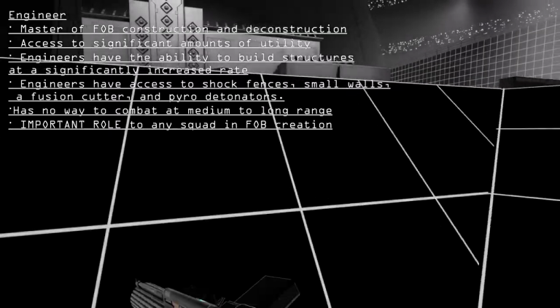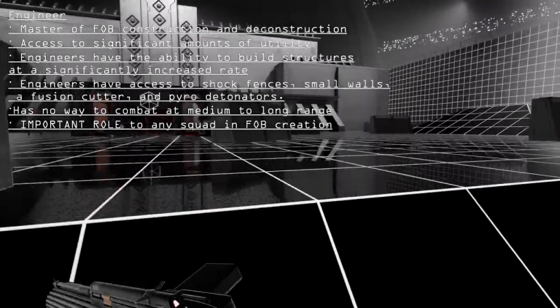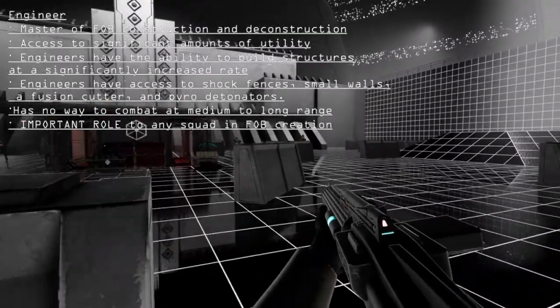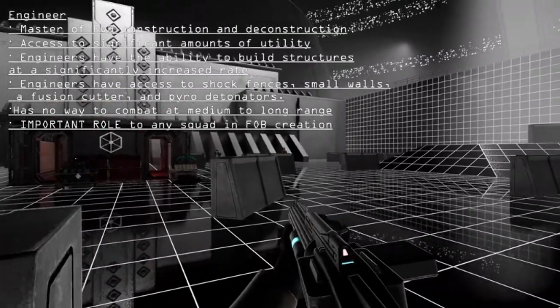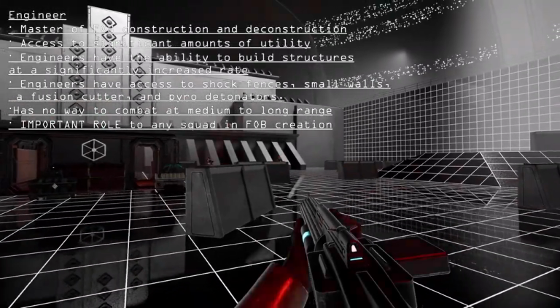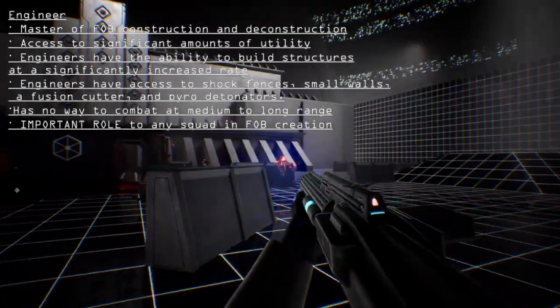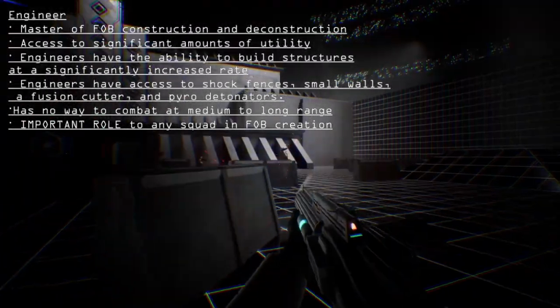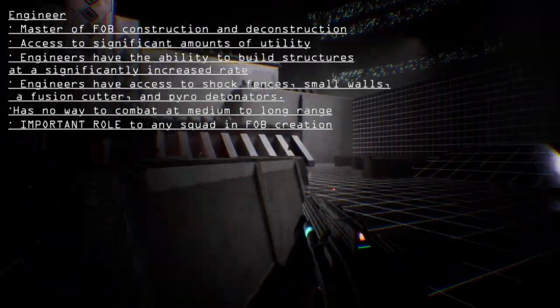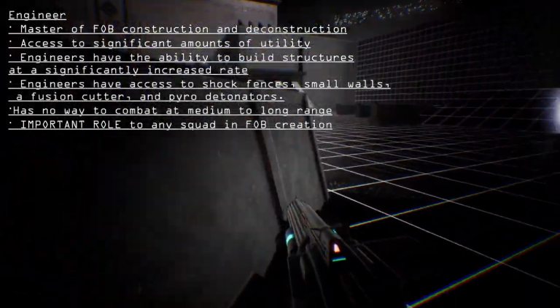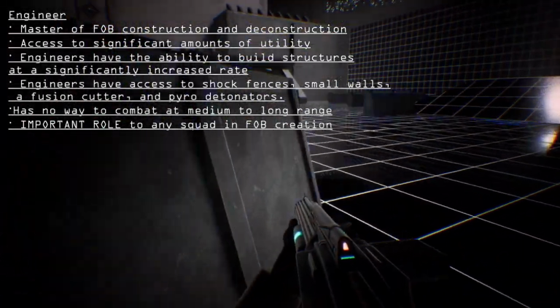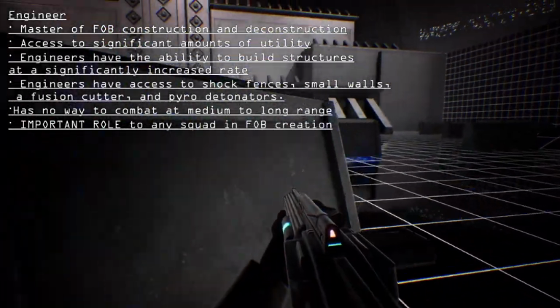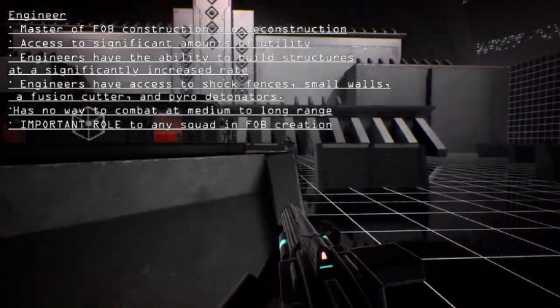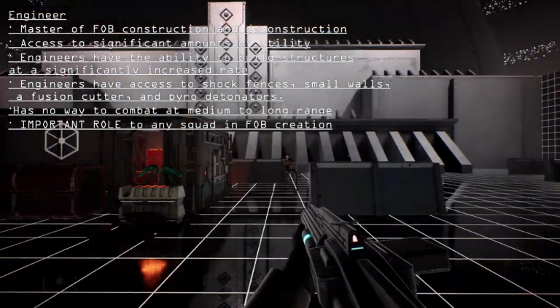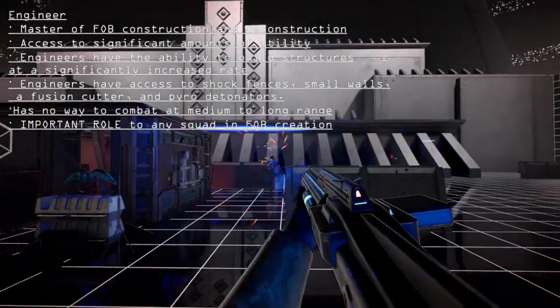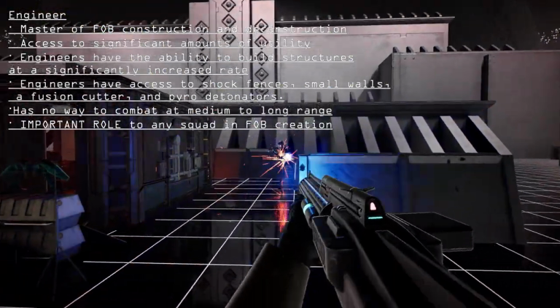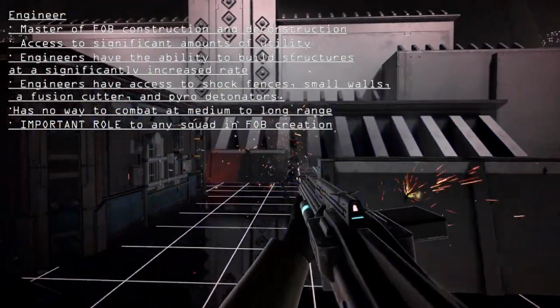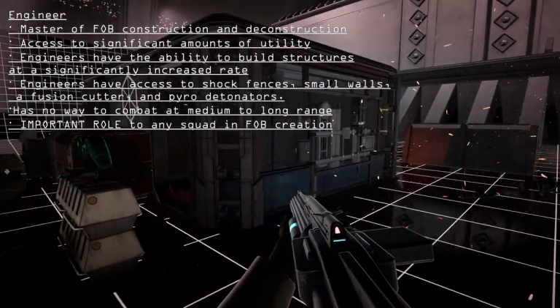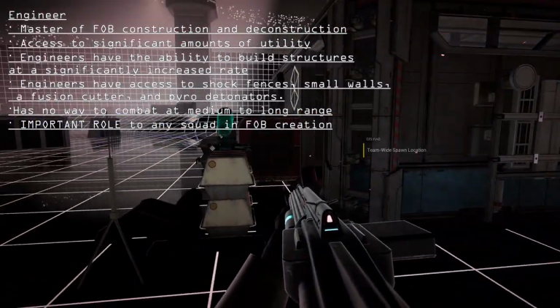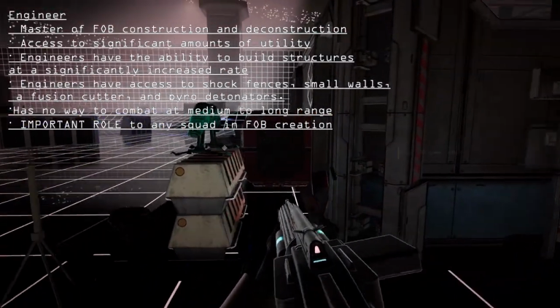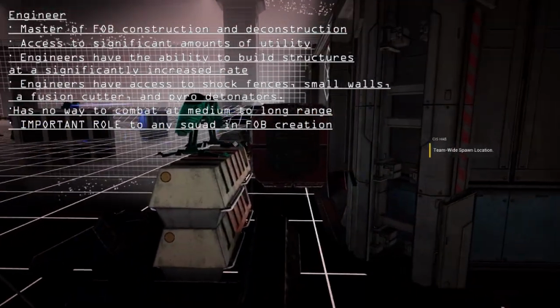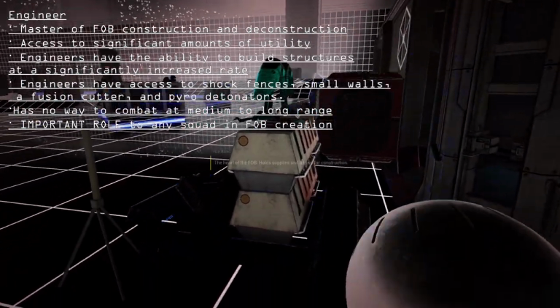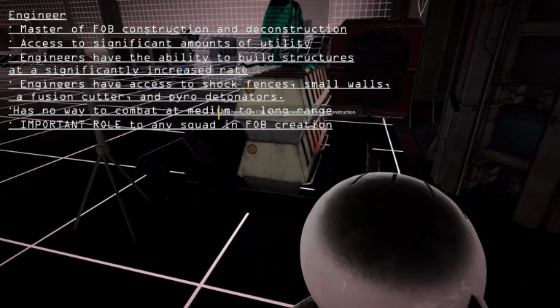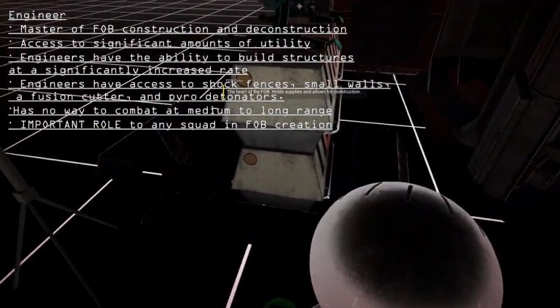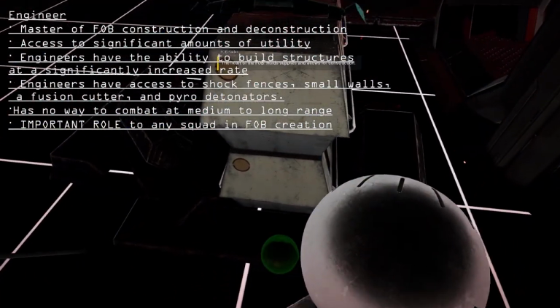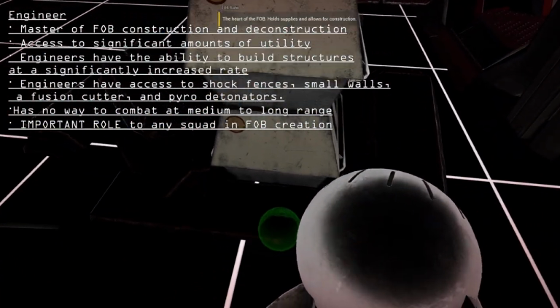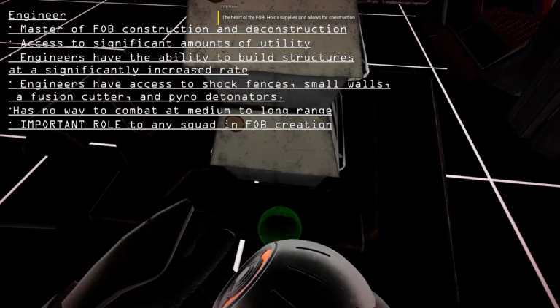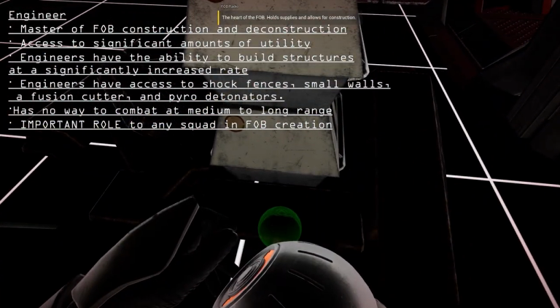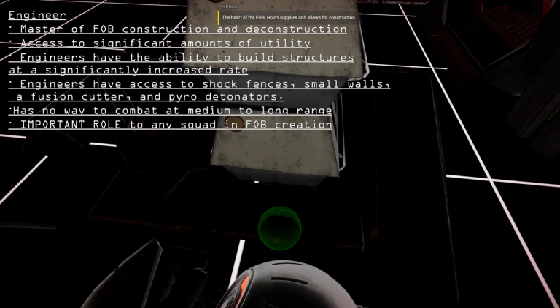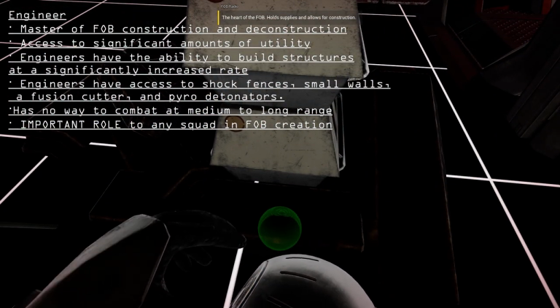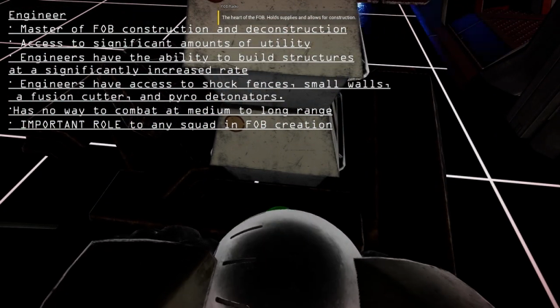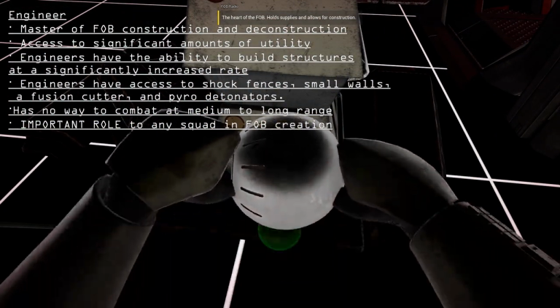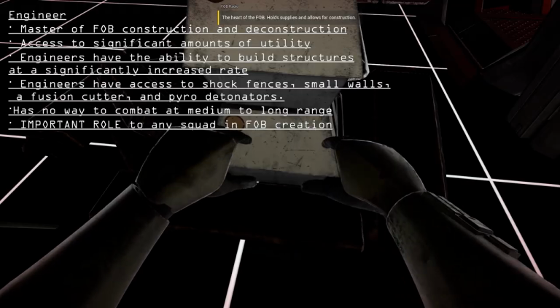The clone engineer also has access to explosive charges. These charges have a heavy payload and can take out enemy FOBs and enemy habs at a quick rate.